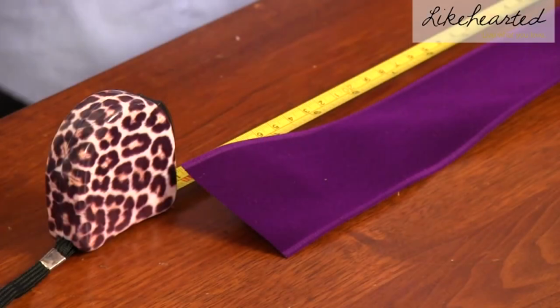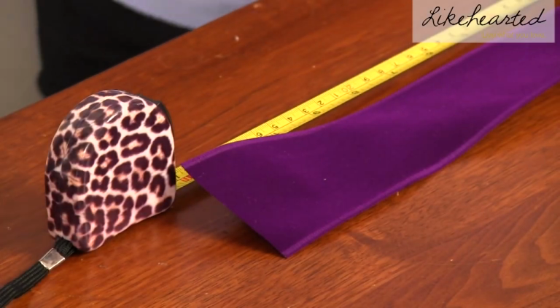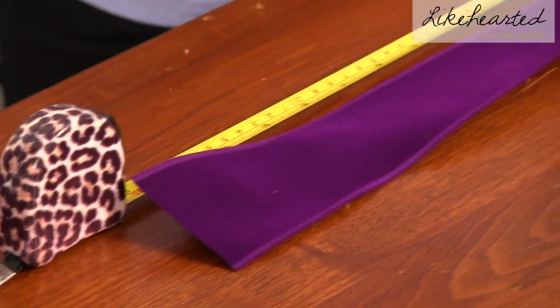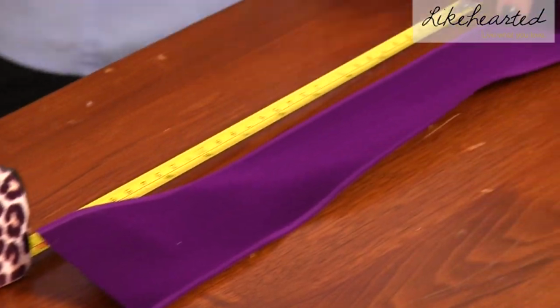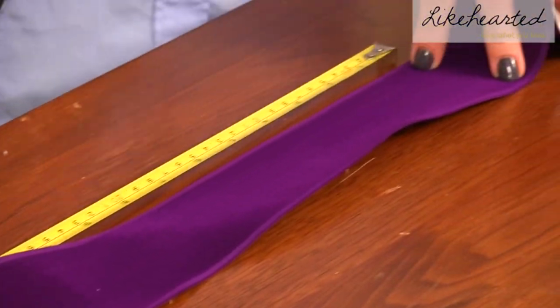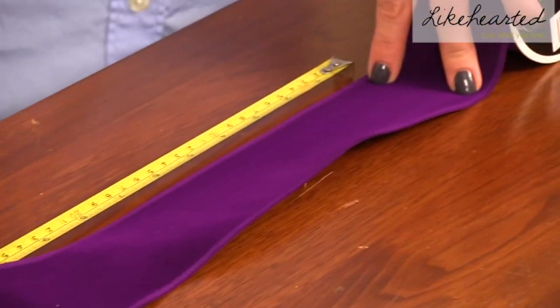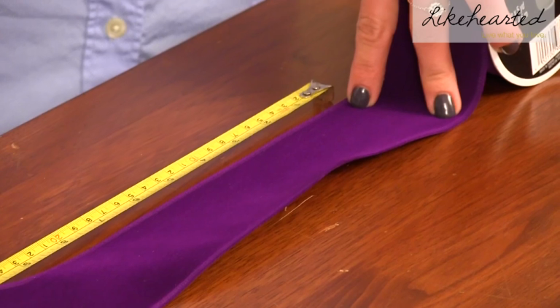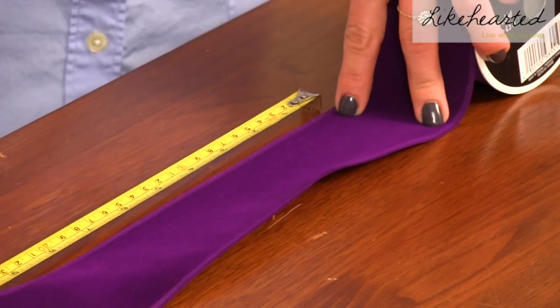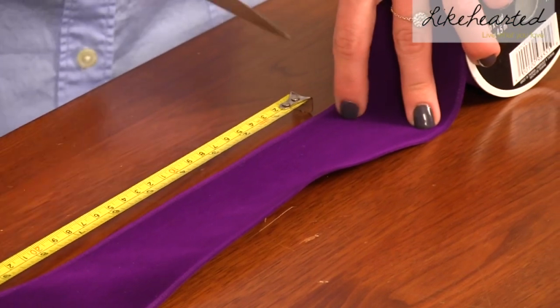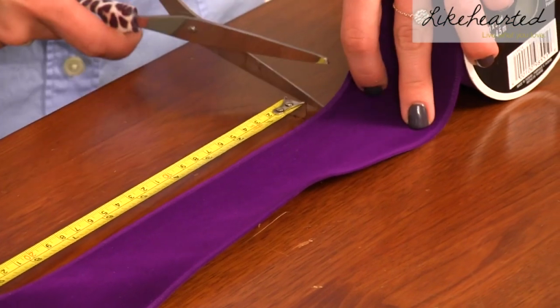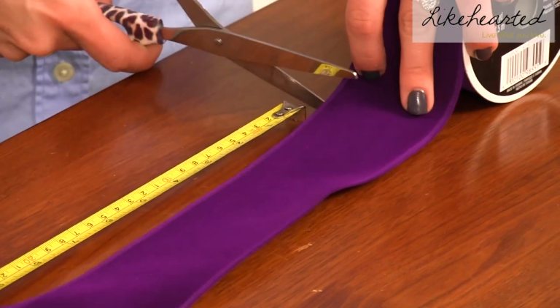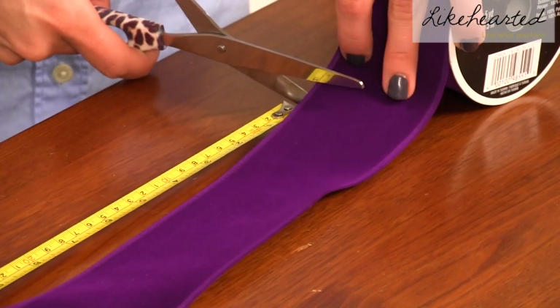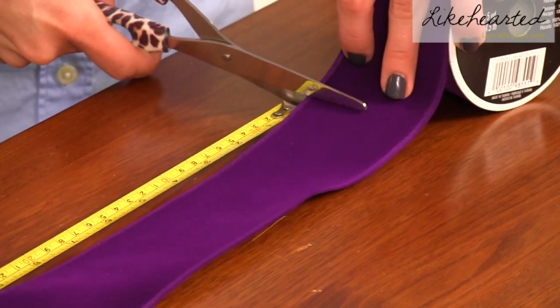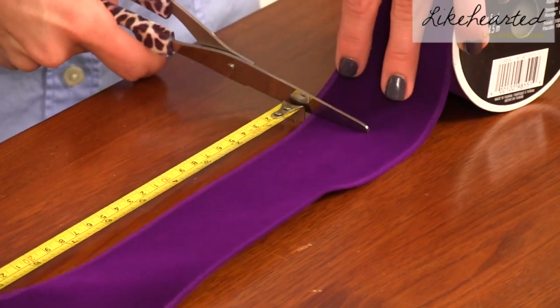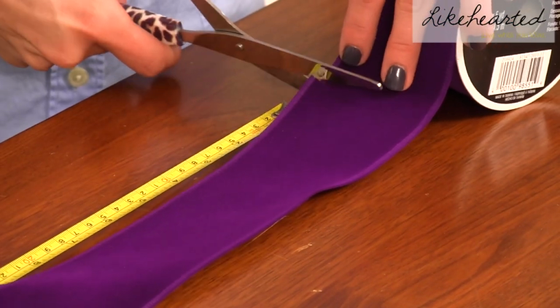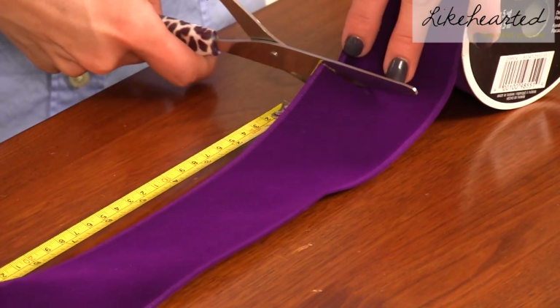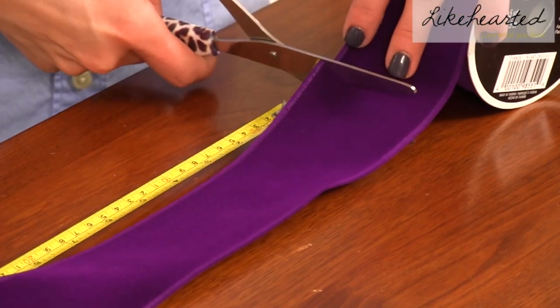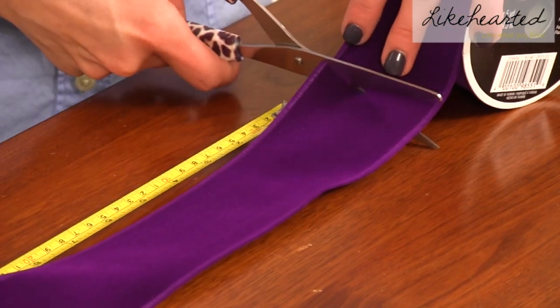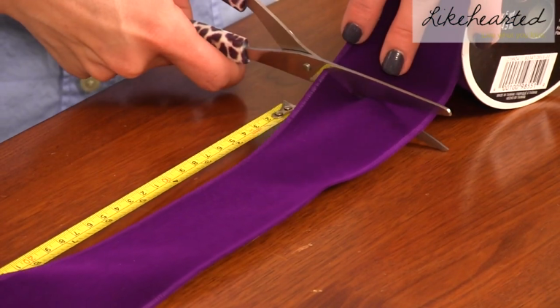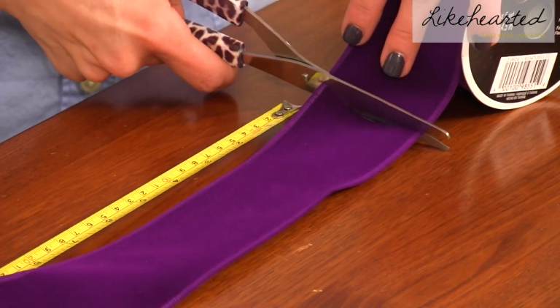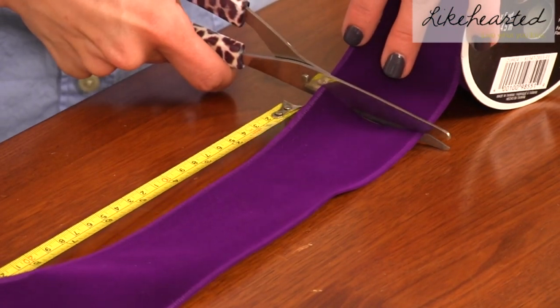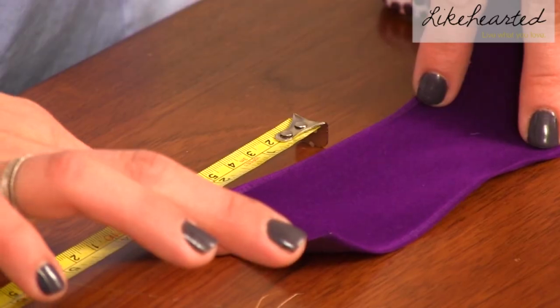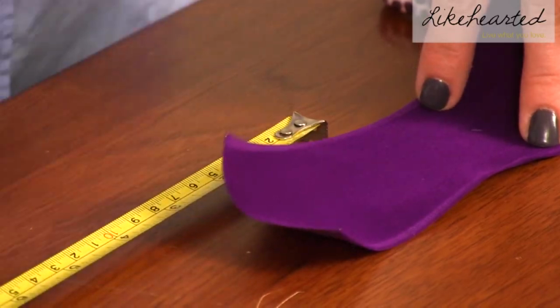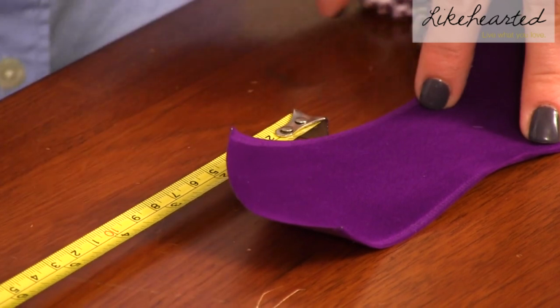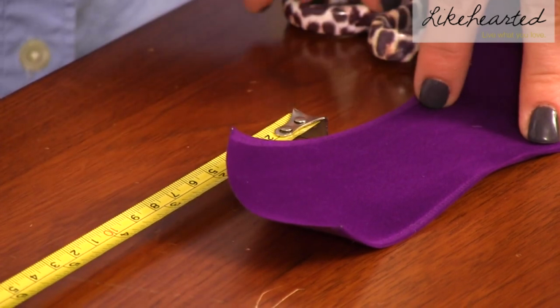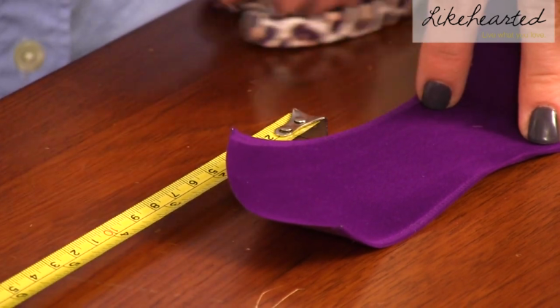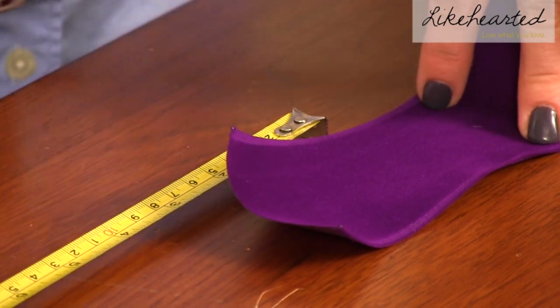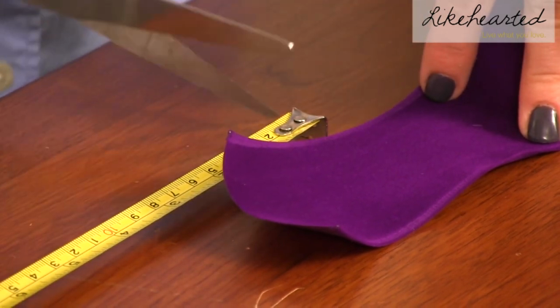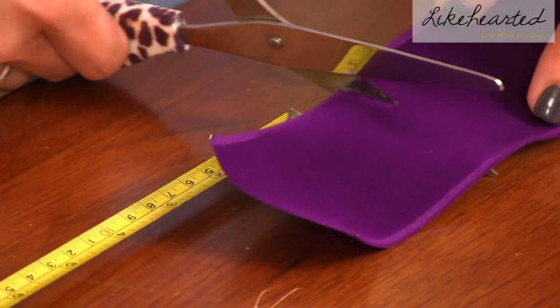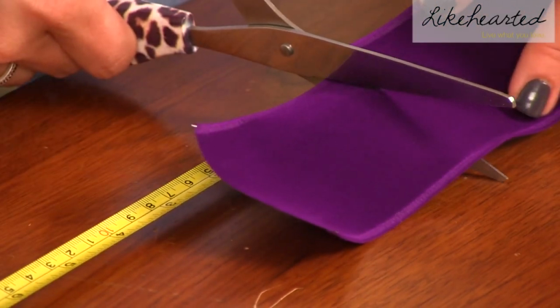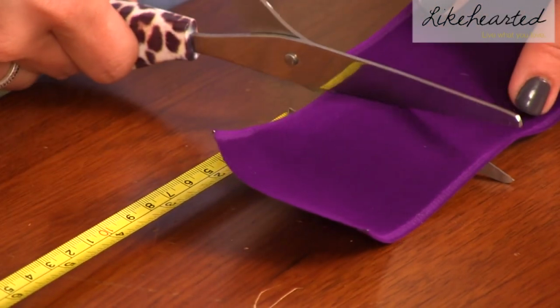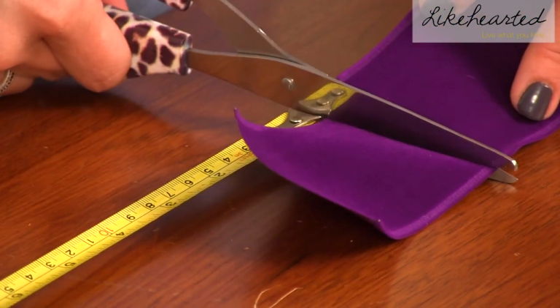Step 1: cut a piece of ribbon 12 and a half inches long. This will make a bow about 6 inches long. Step 2: cut another piece of ribbon 3 inches long.